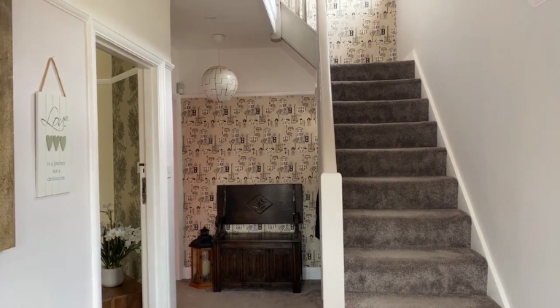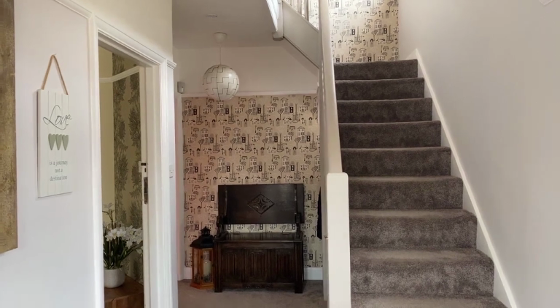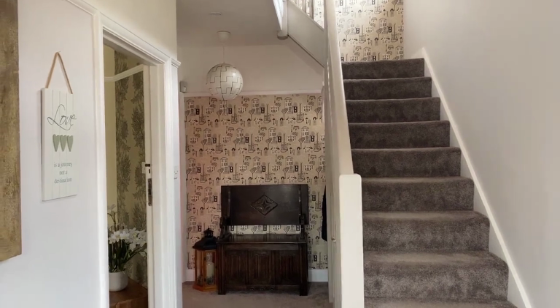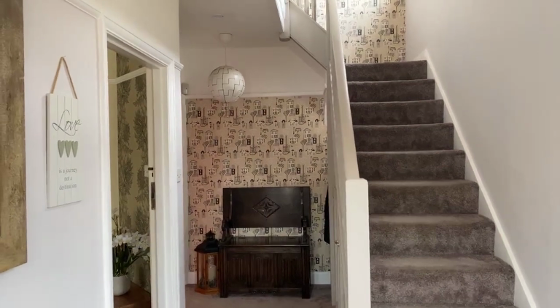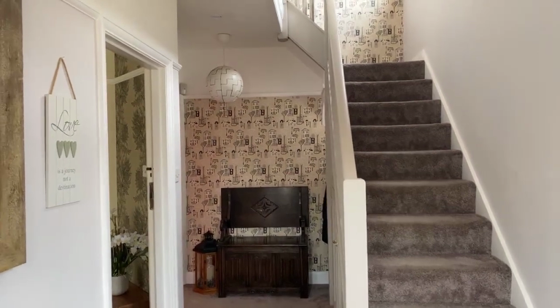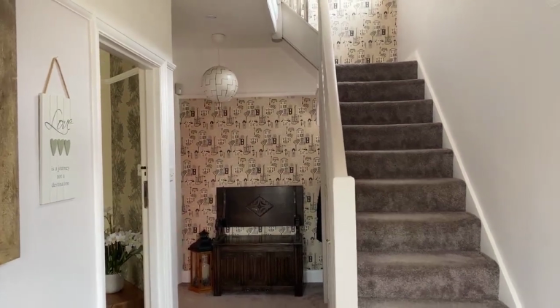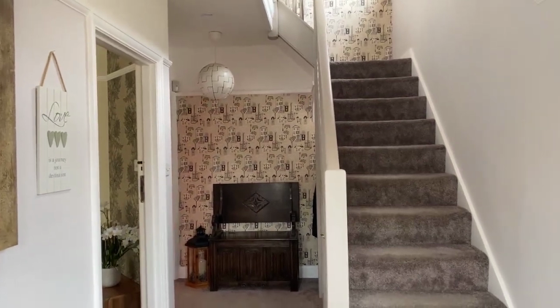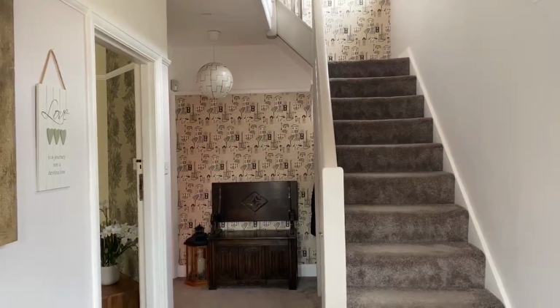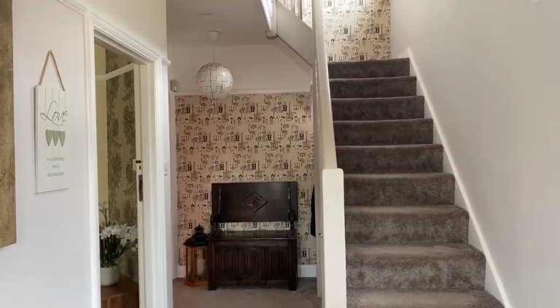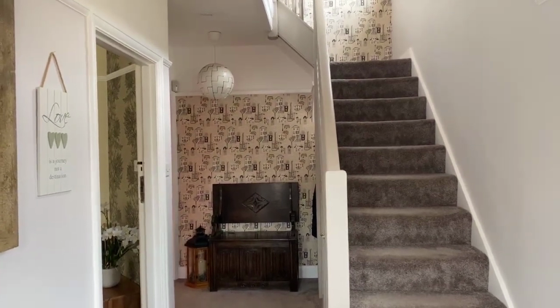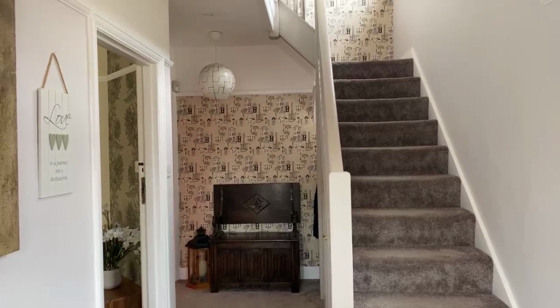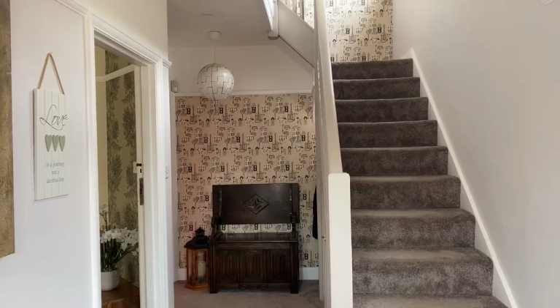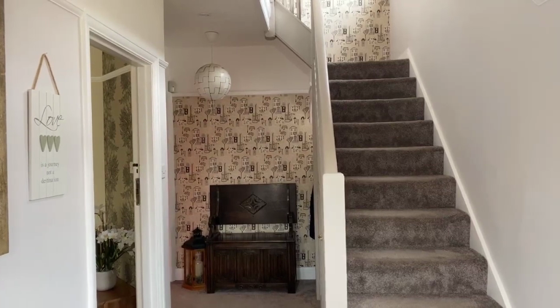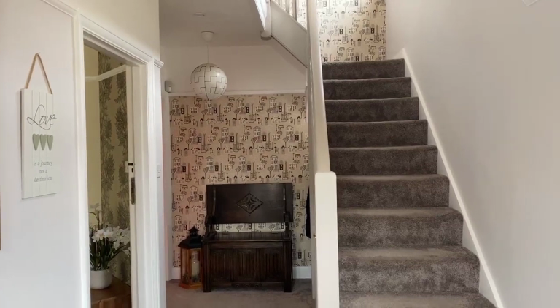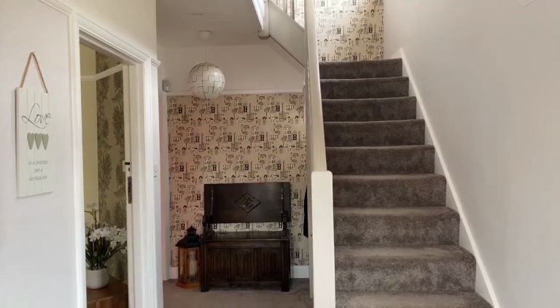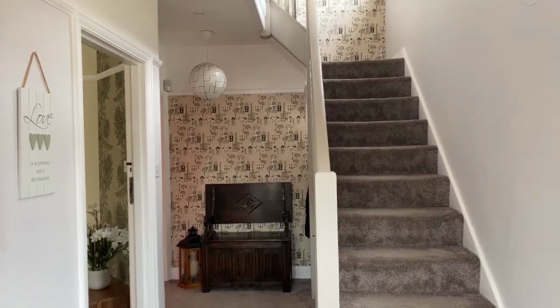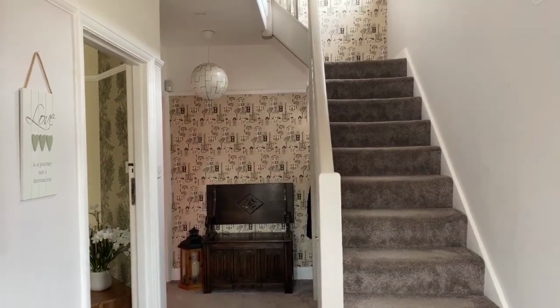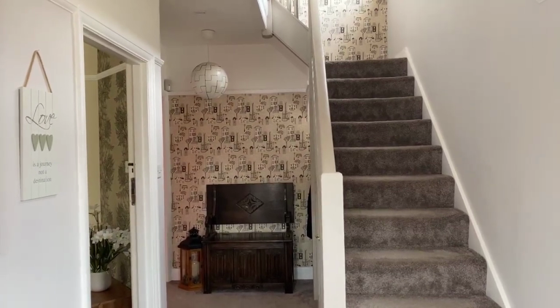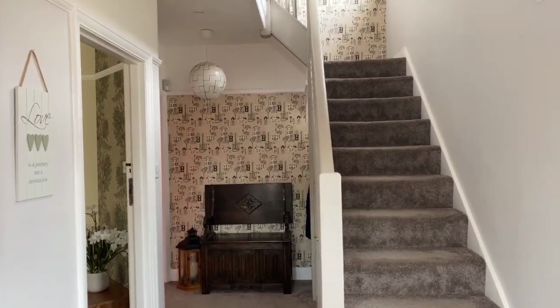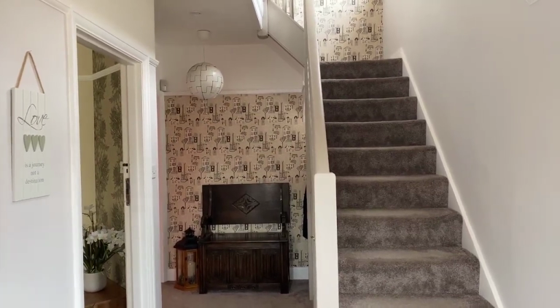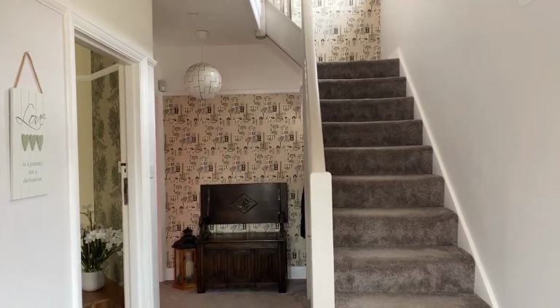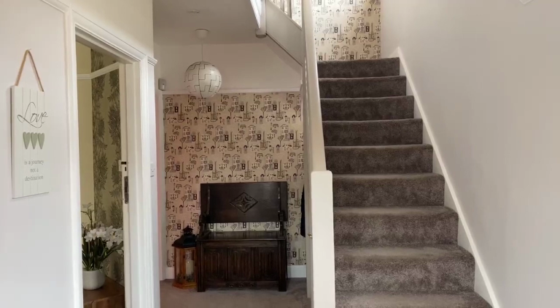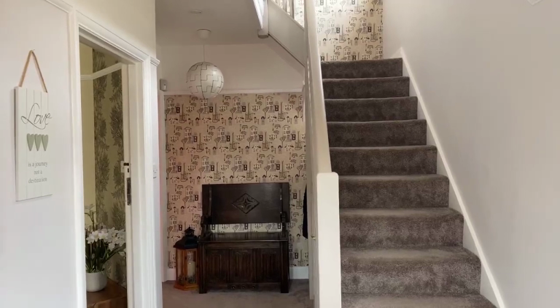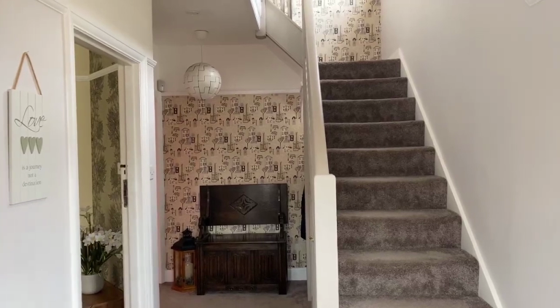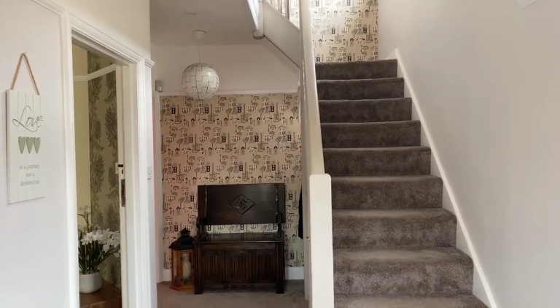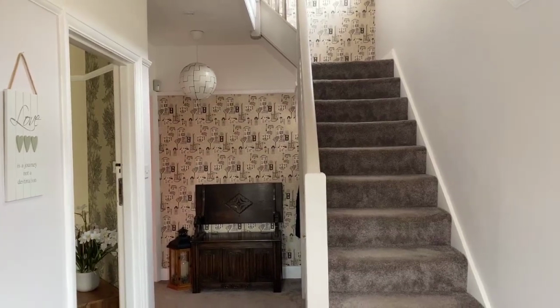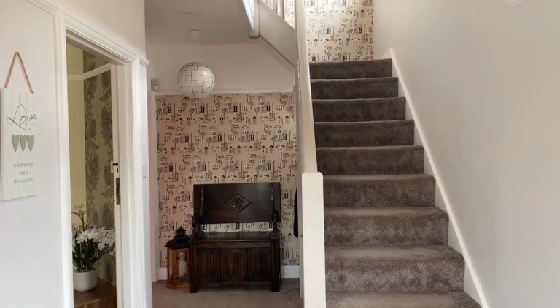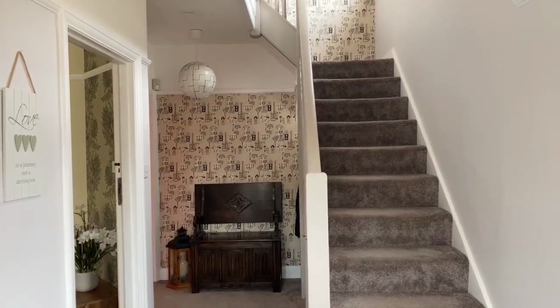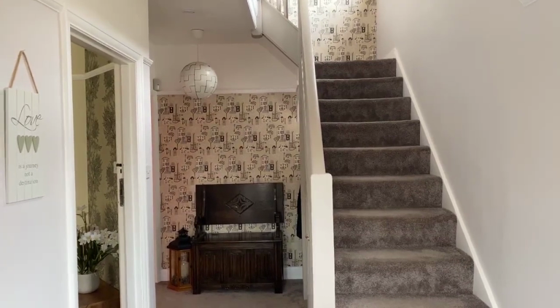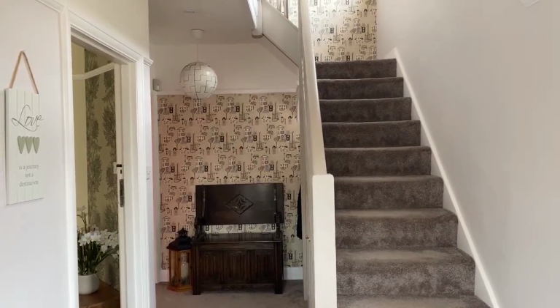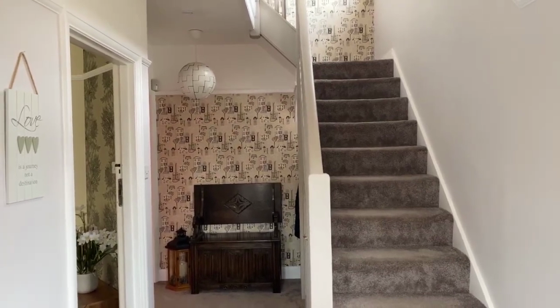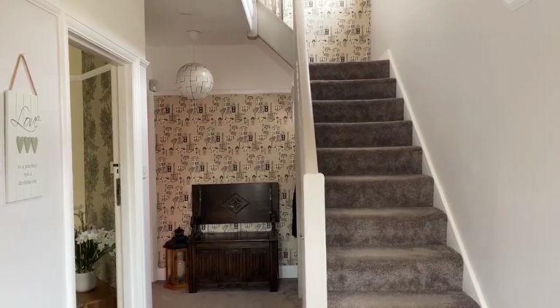Hi everyone, this is Jordan from Oakwood Homes in Margate. Today we are here at the three-bedroom property in the Ridgeway, Margate, currently on the market for £450,000. It is a three-bed, two-reception, one-bathroom, one-garage property.